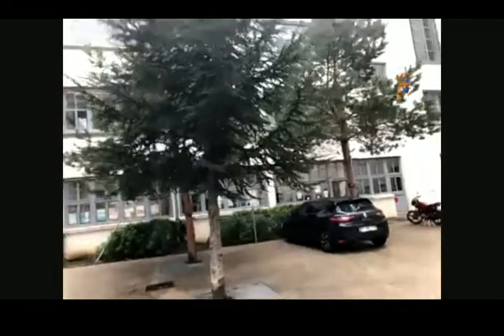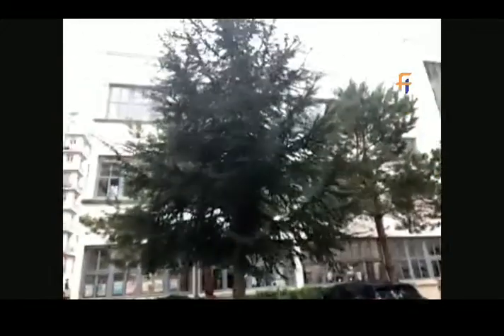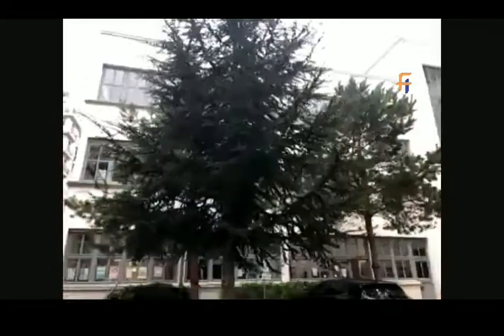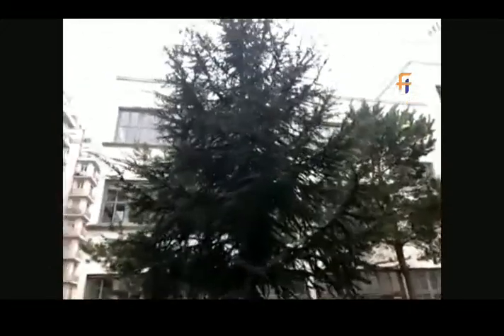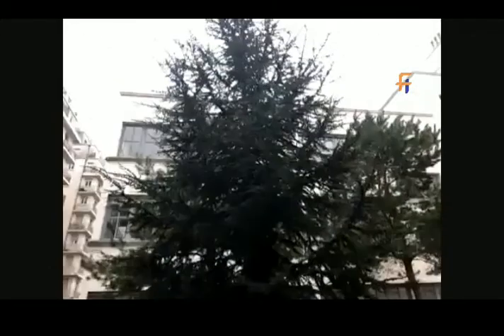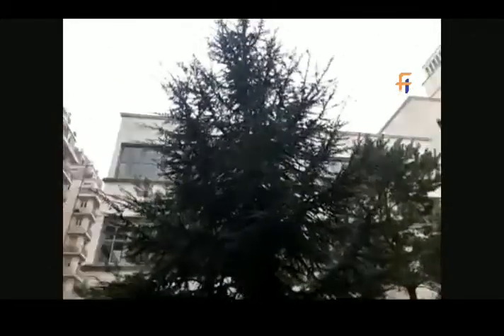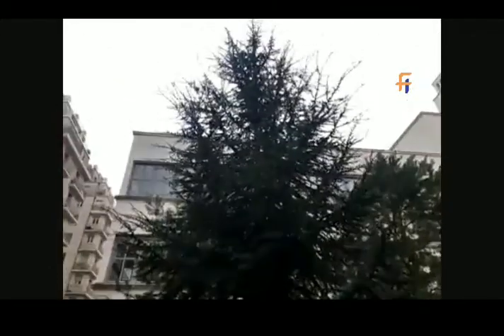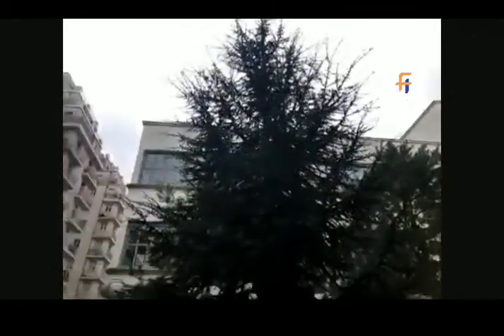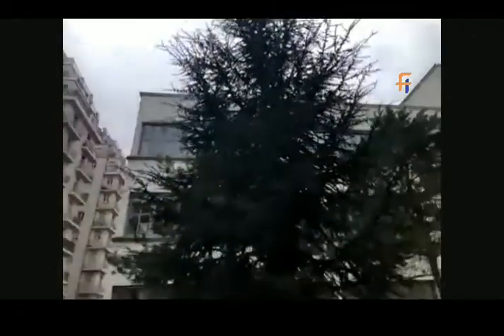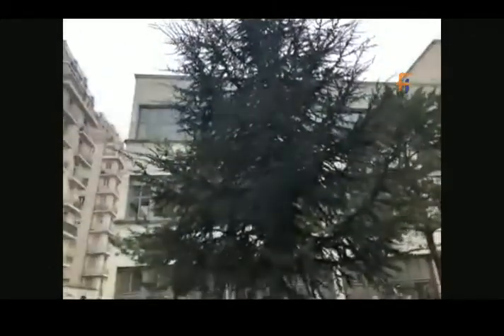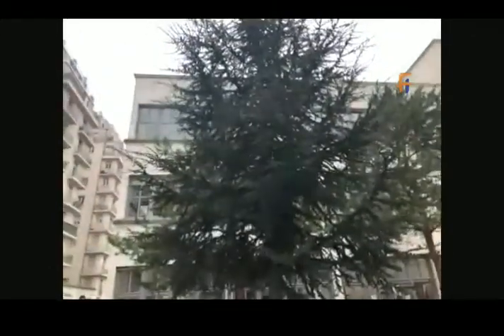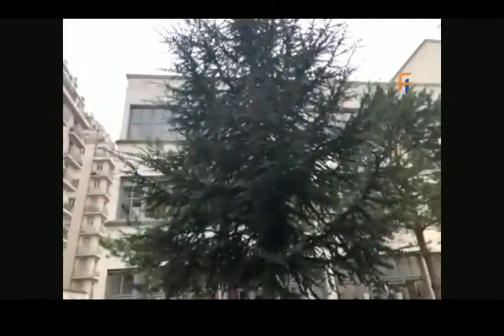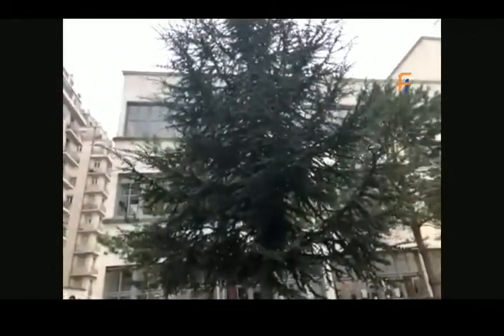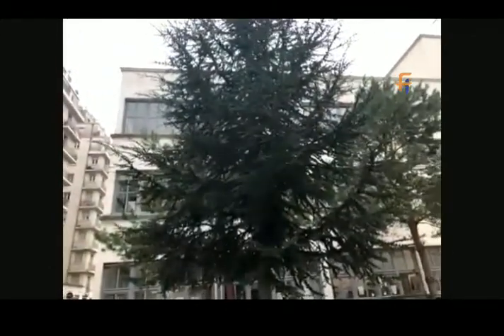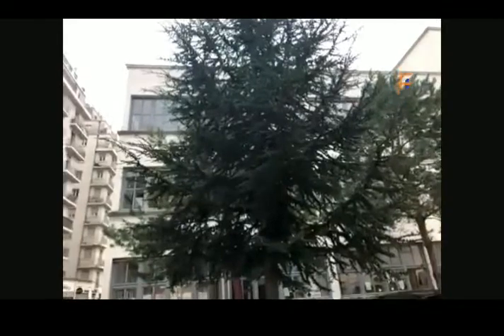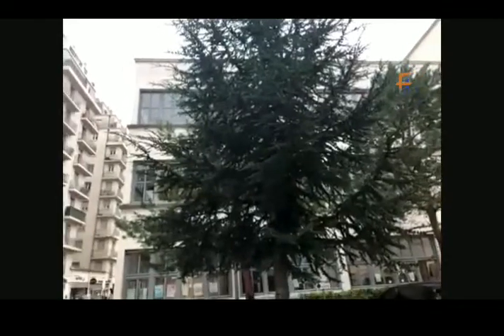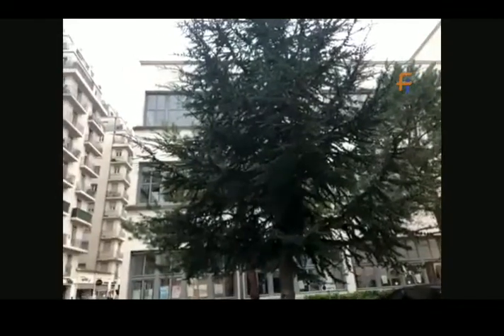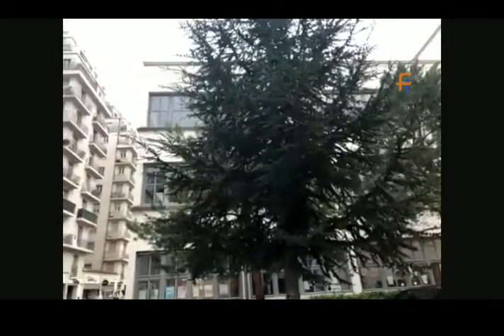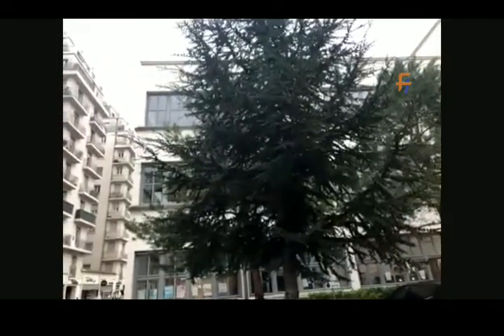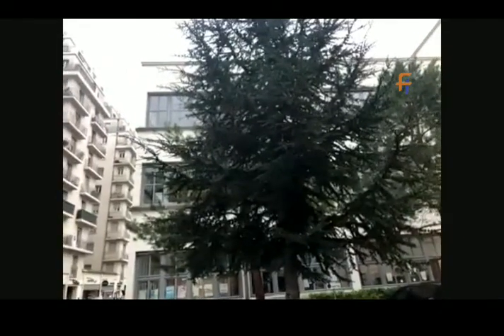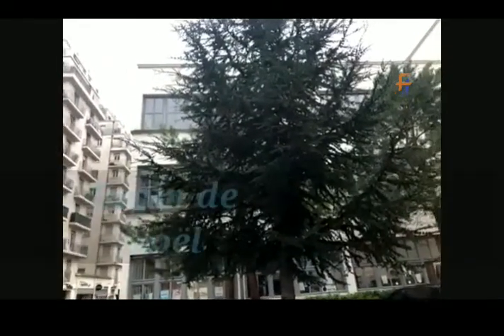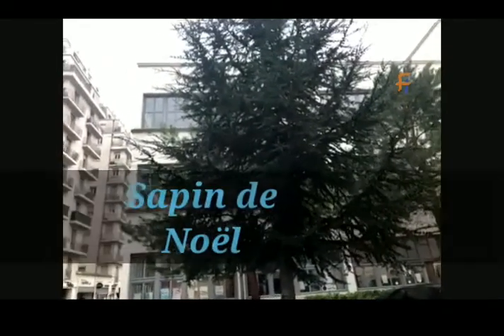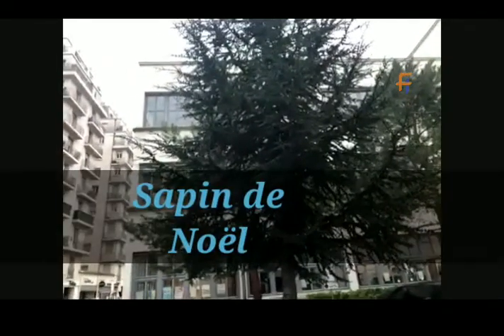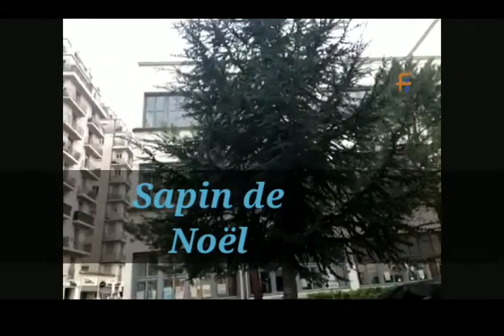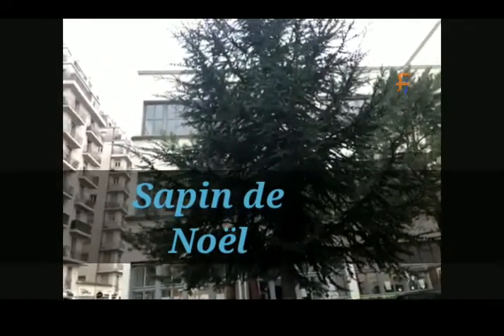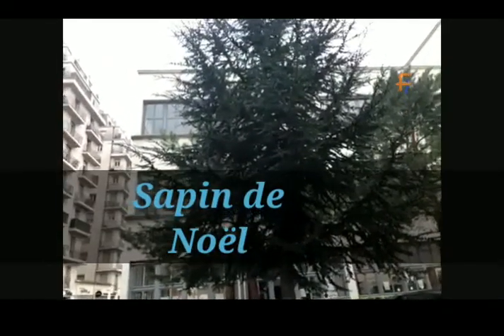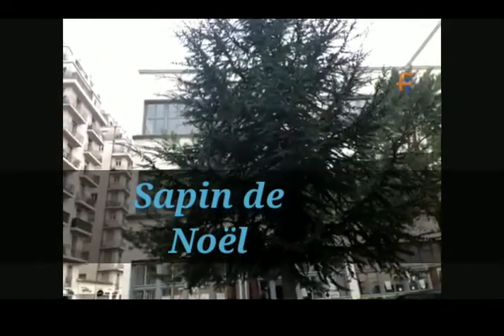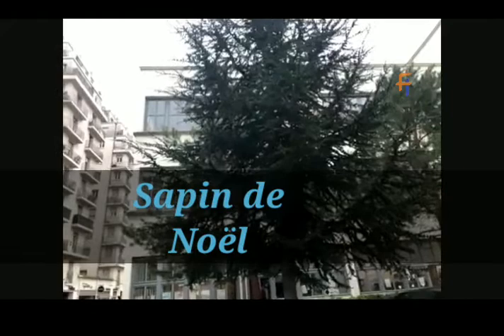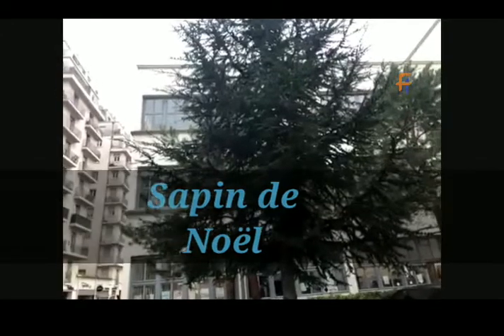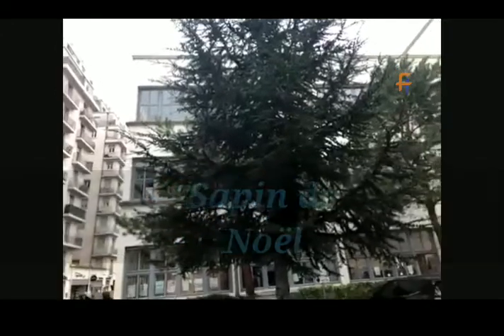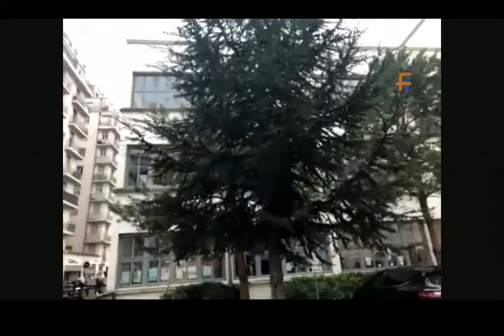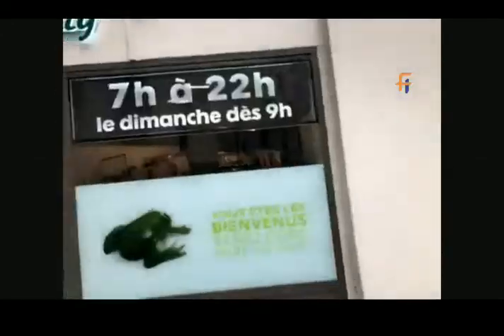It's the Christmas tree. Very good. And you know, what is this Christmas tree called in France? It is called Sapin. What is it called? Sapin. Sapin. Sapin.